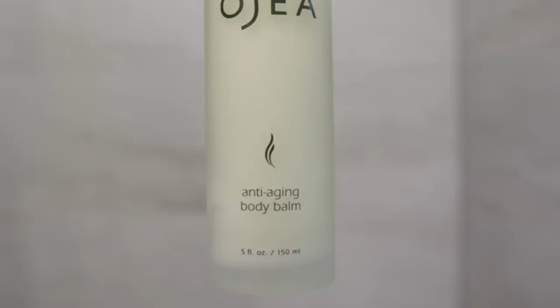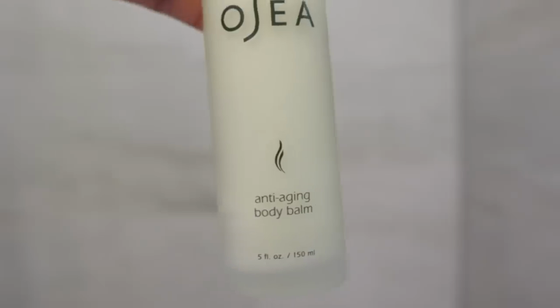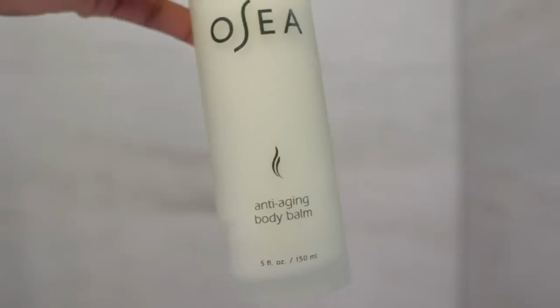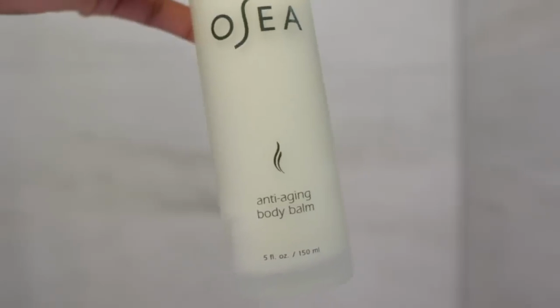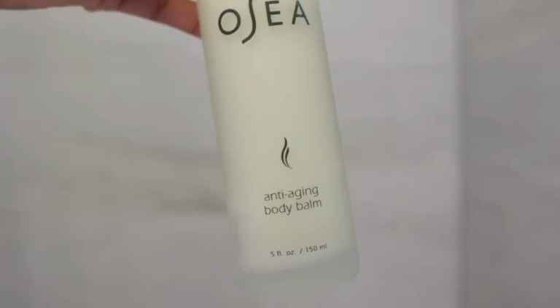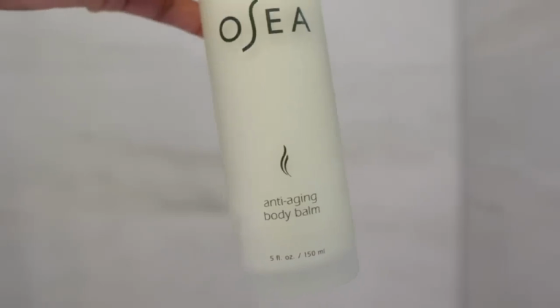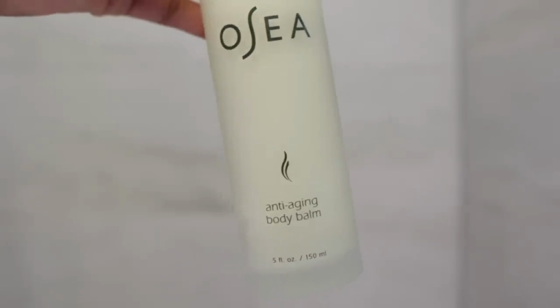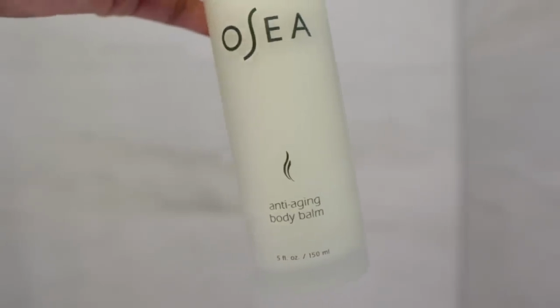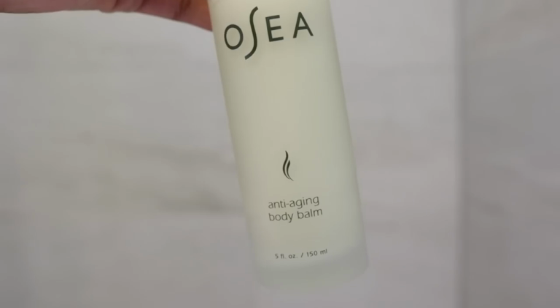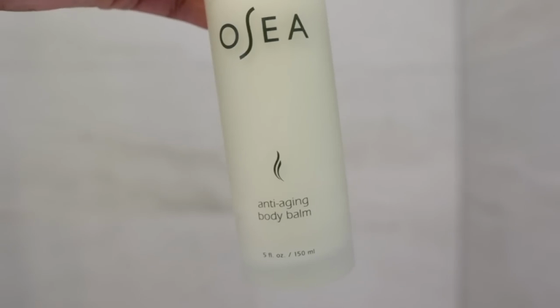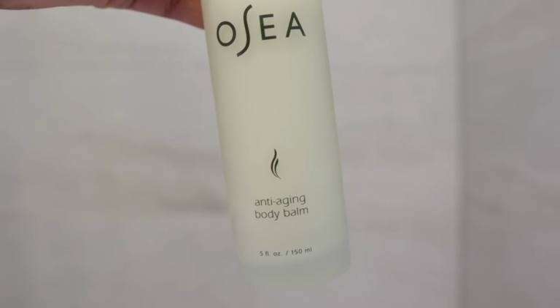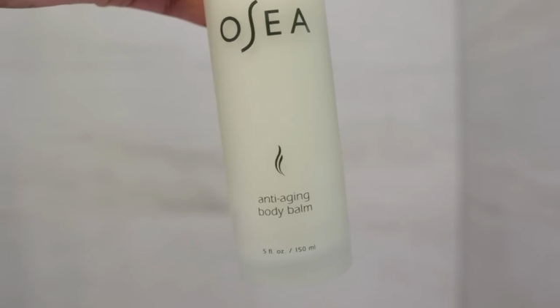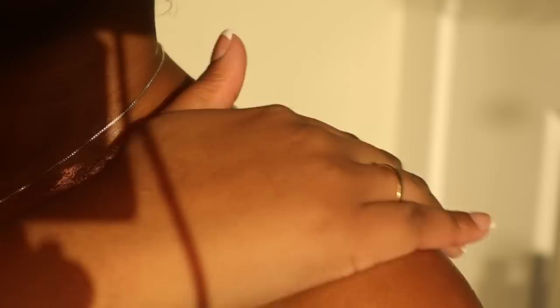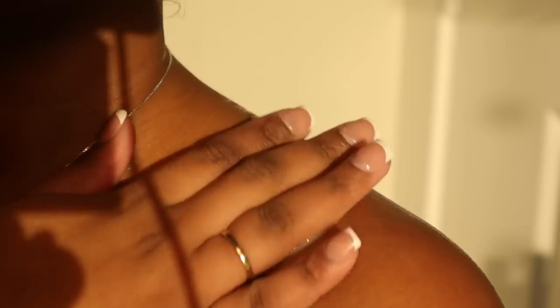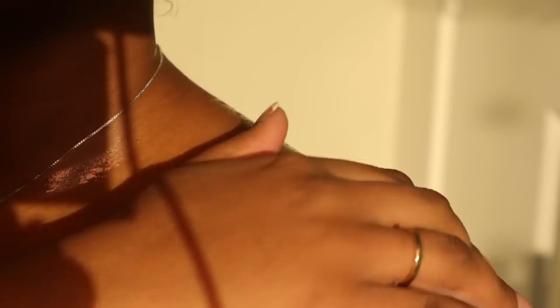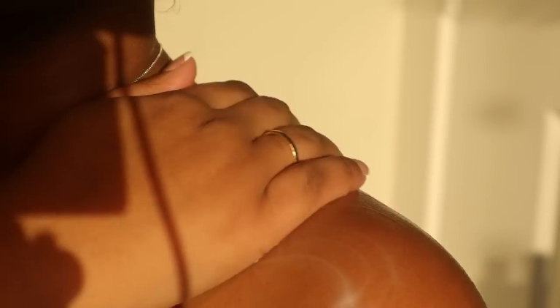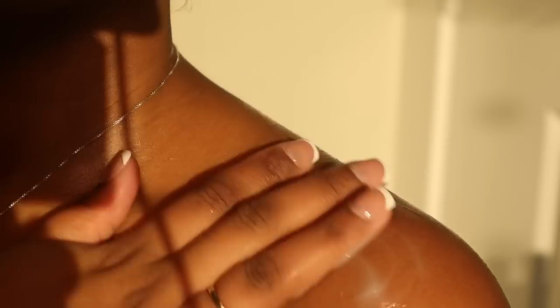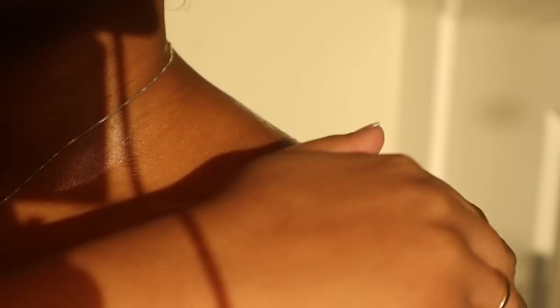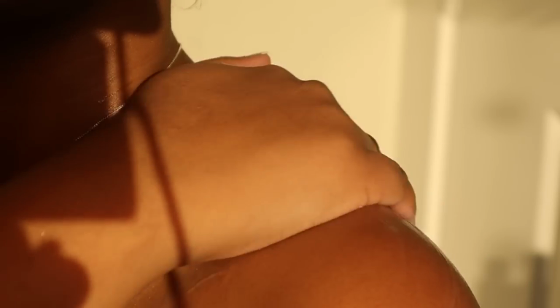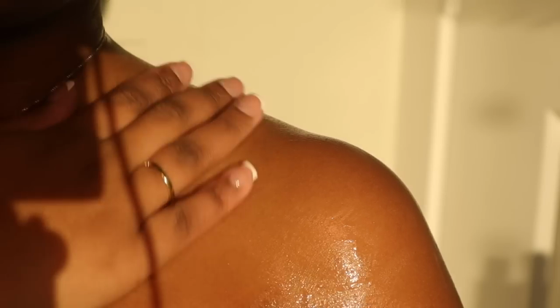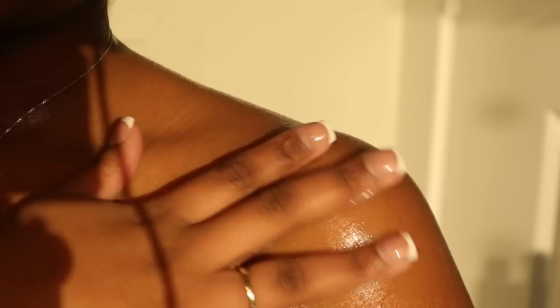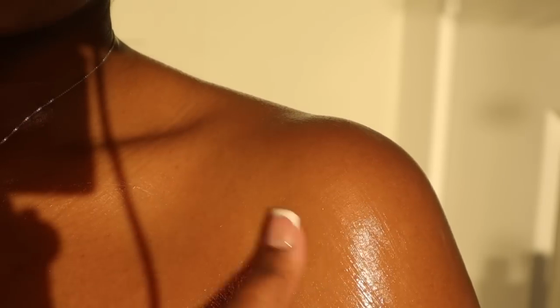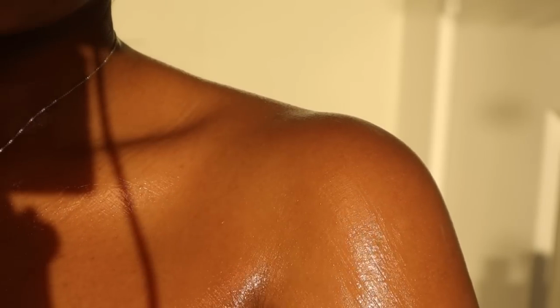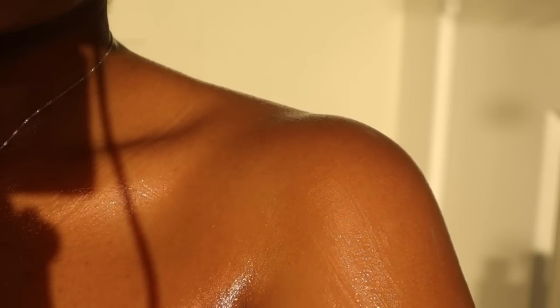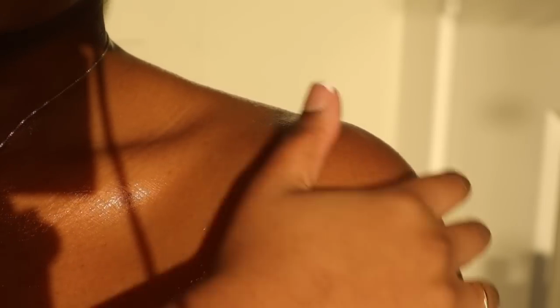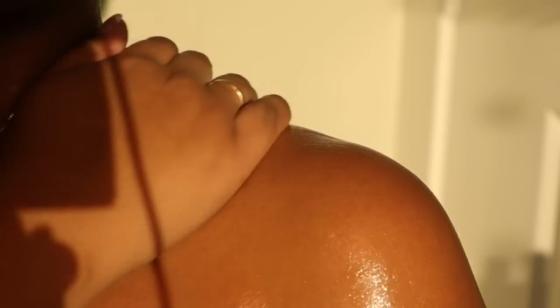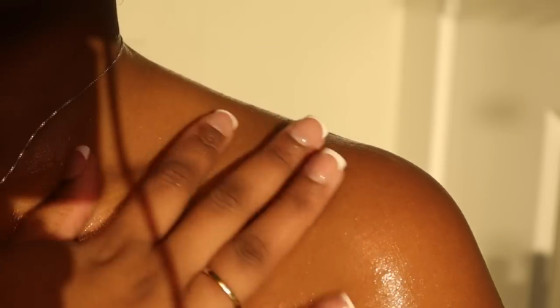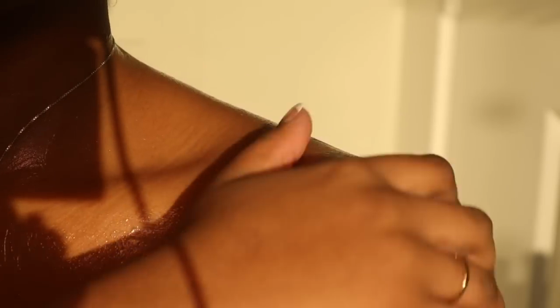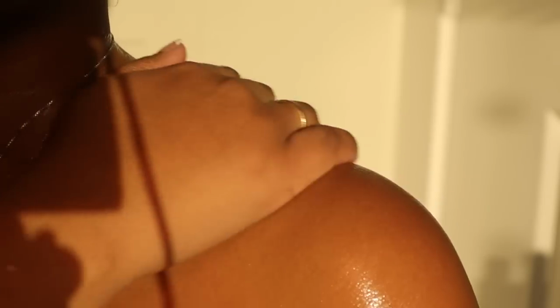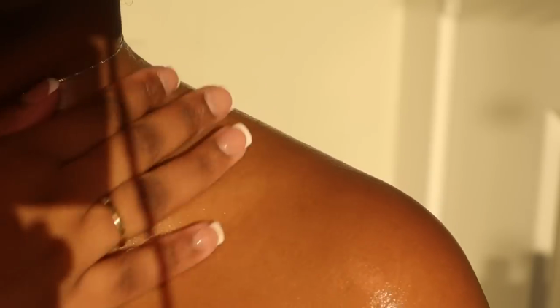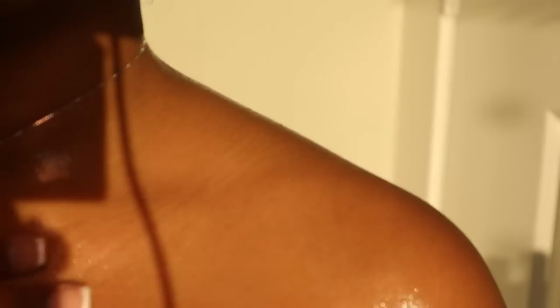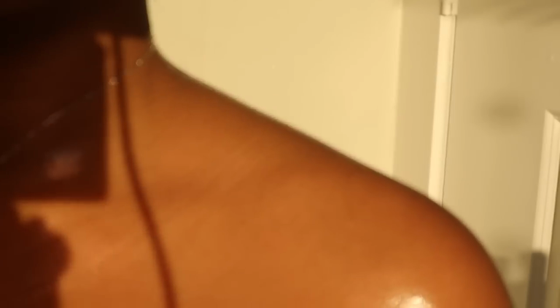Once I'm out, while my skin is still wet, I'm going to go in with the Osea Anti-Aging Body Balm to lock in moisture and help my skin look supple and soft. Now I'm going to work on moisturizing my skin, which is a necessity after every shower.